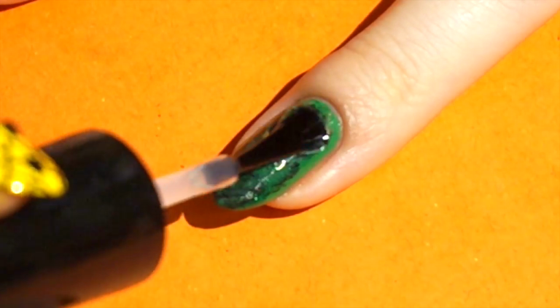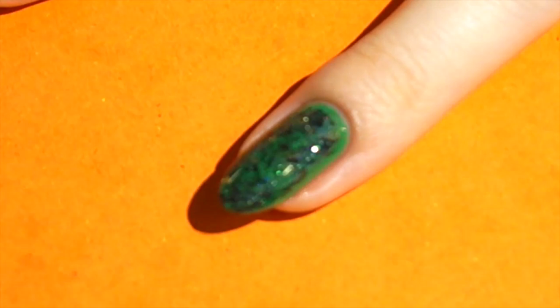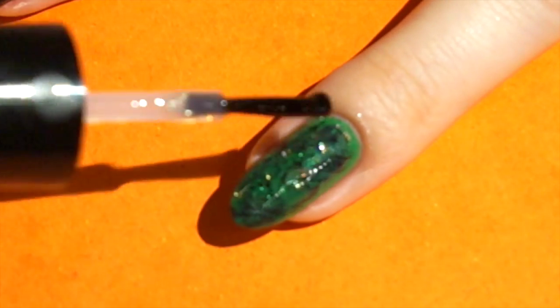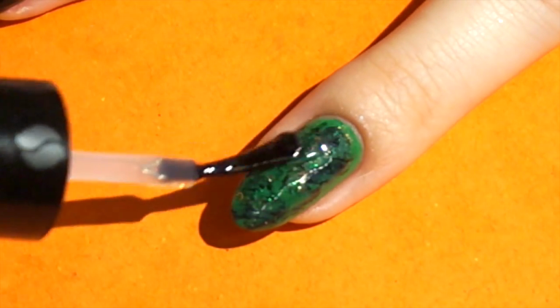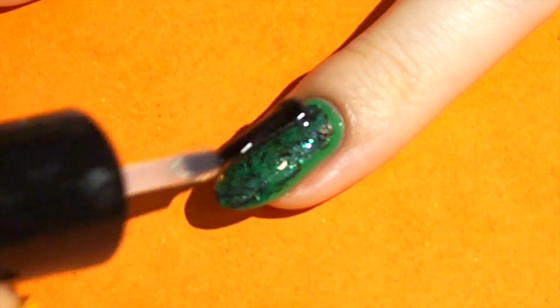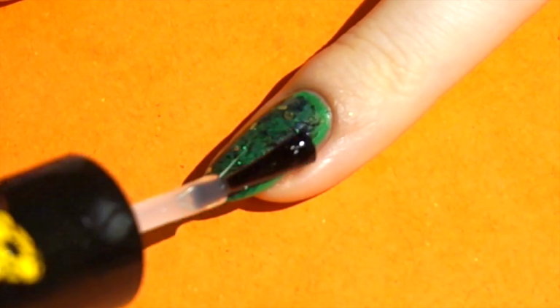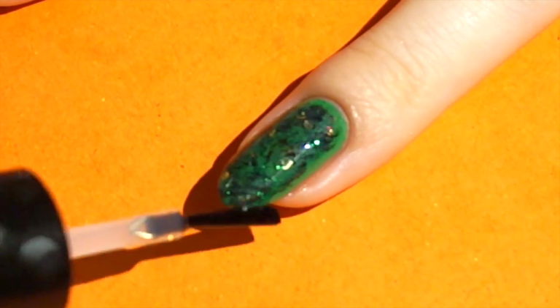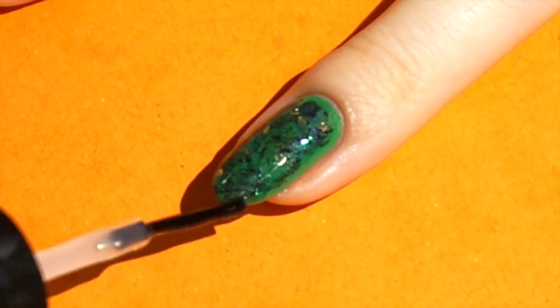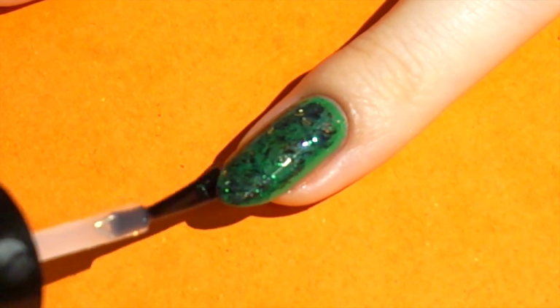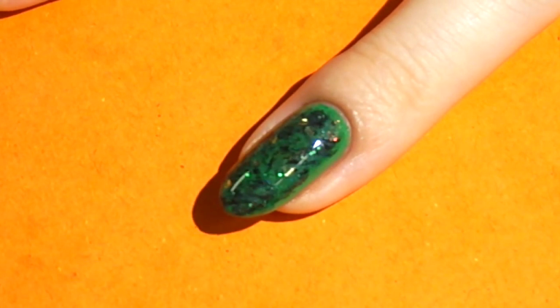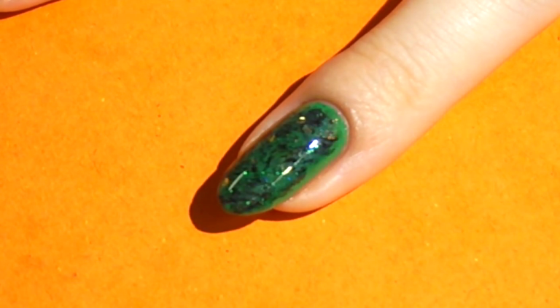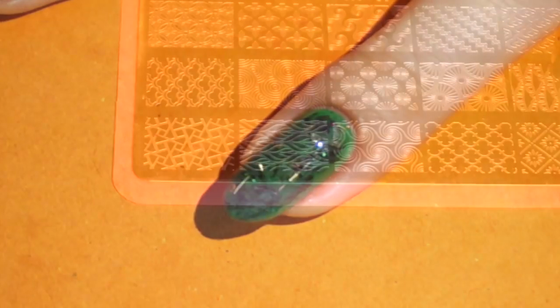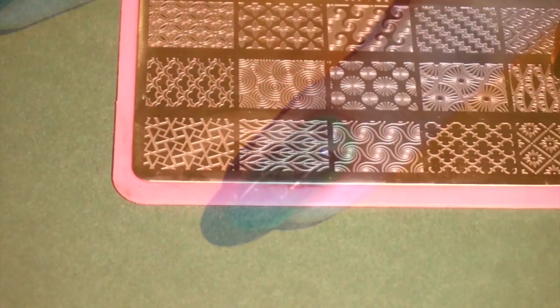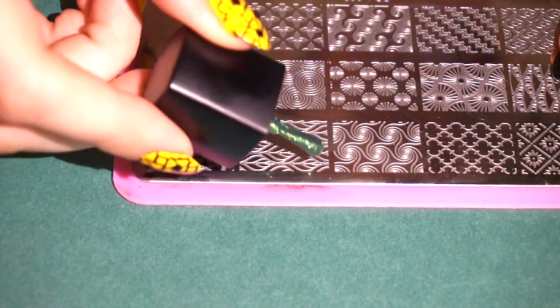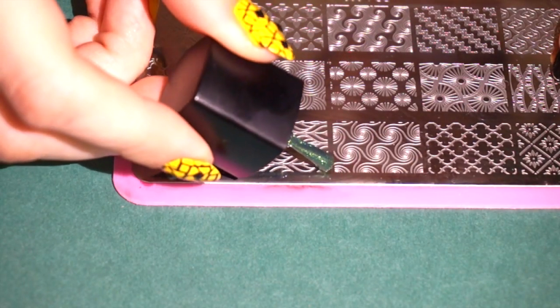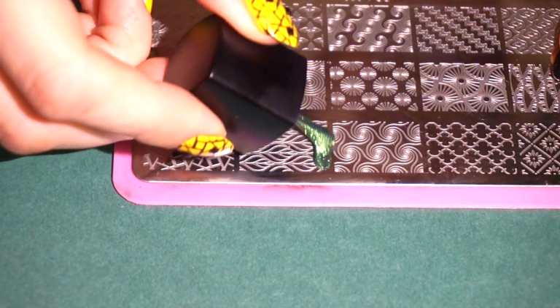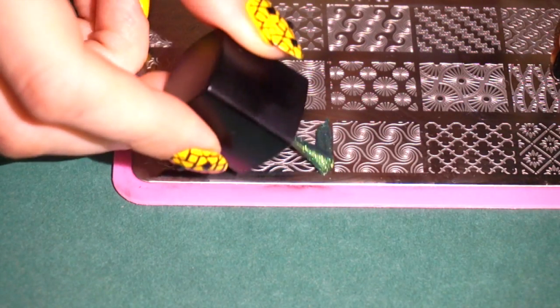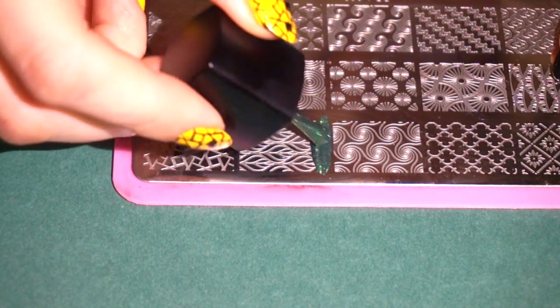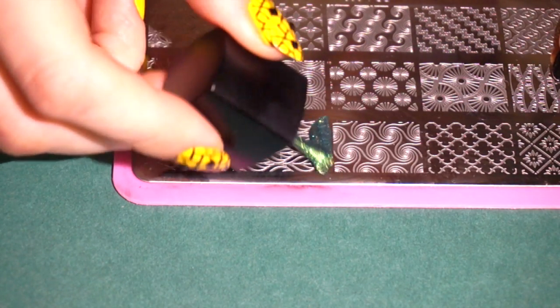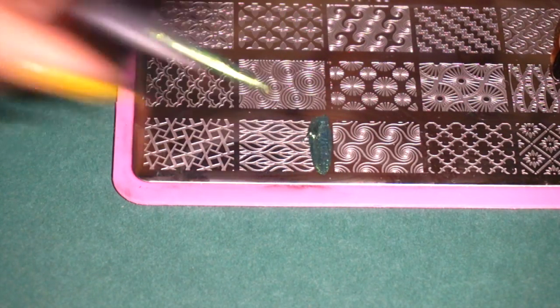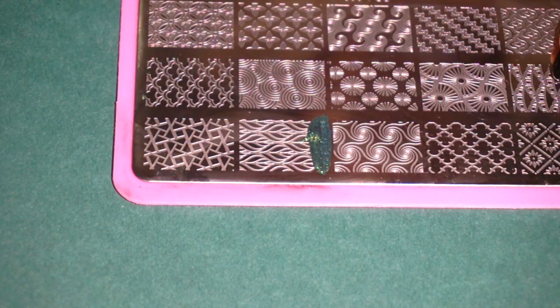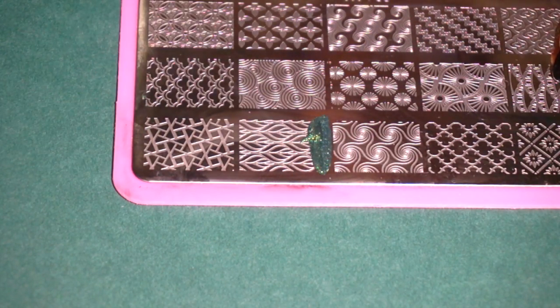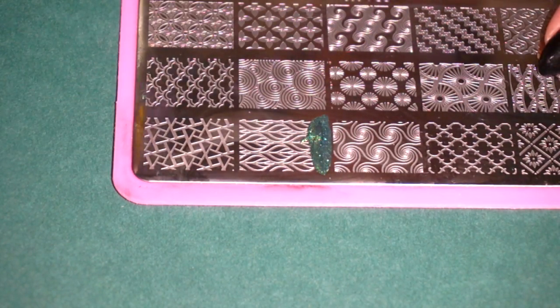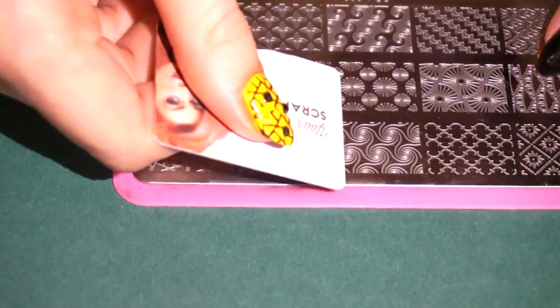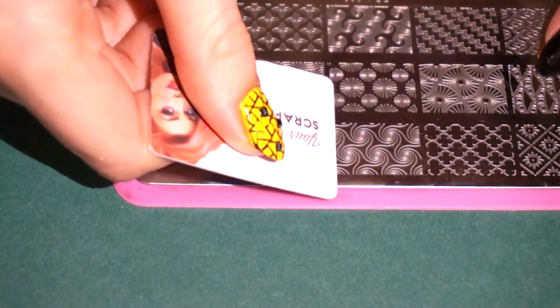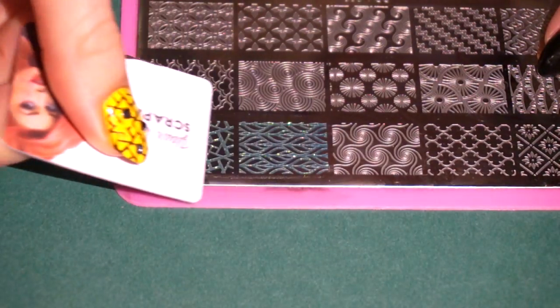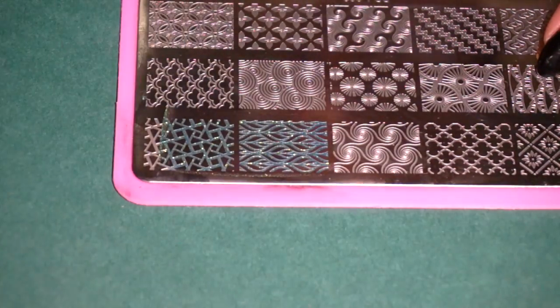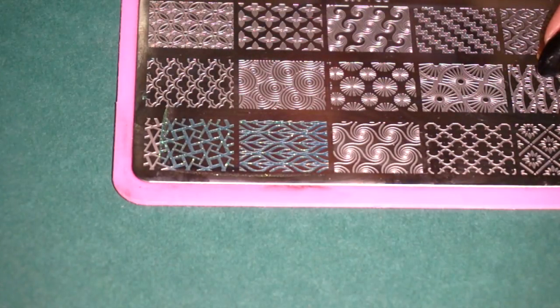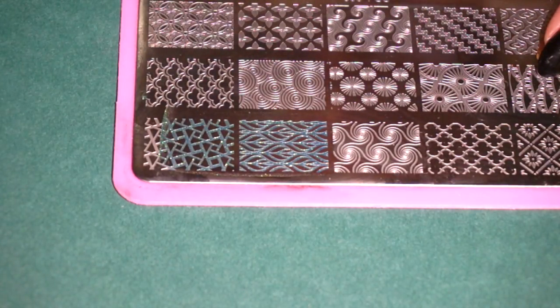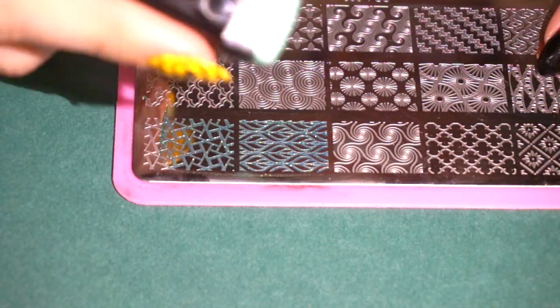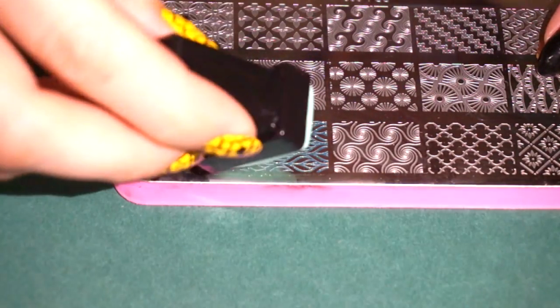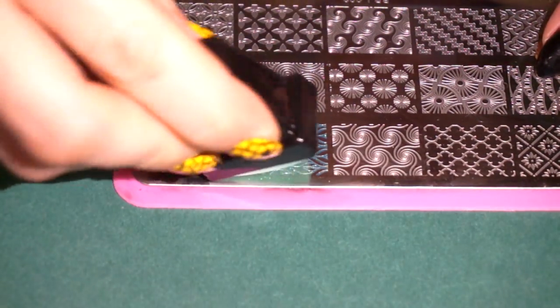Finish with a quick dry top coat. Add the stamping polish to the stamping plate. Spread it with a card or a scraper and pick it up with the stamper.